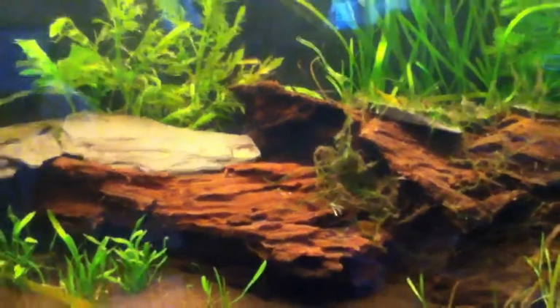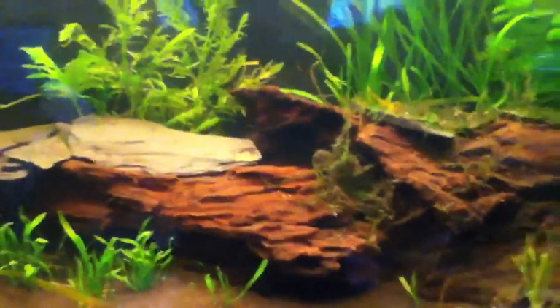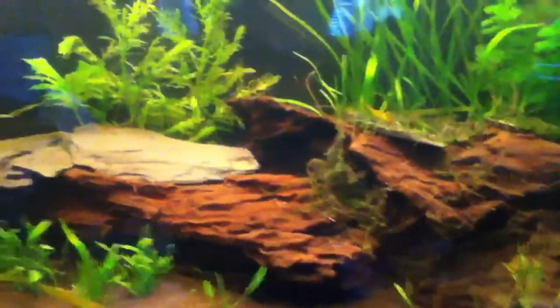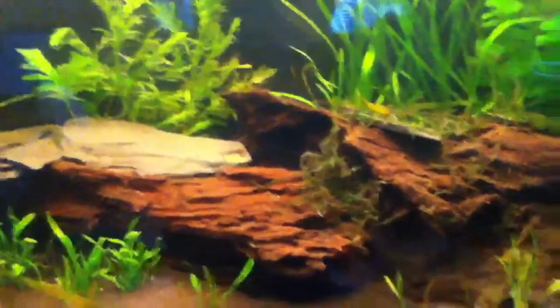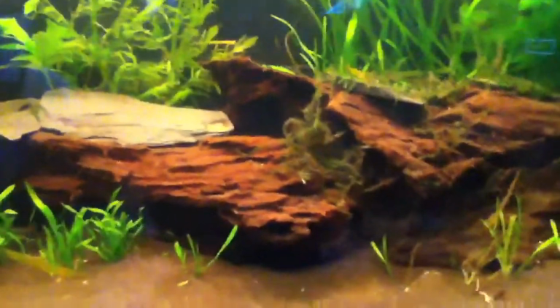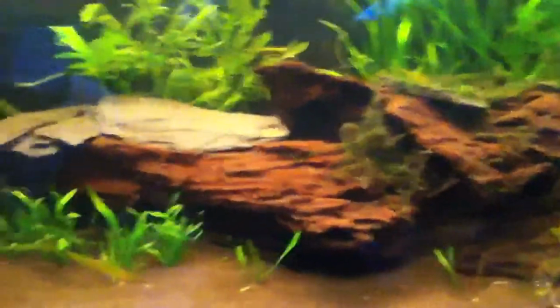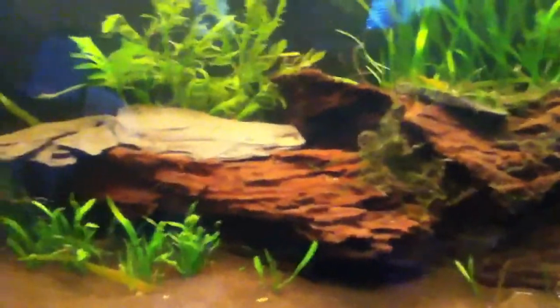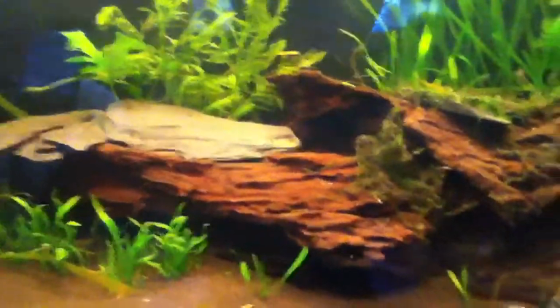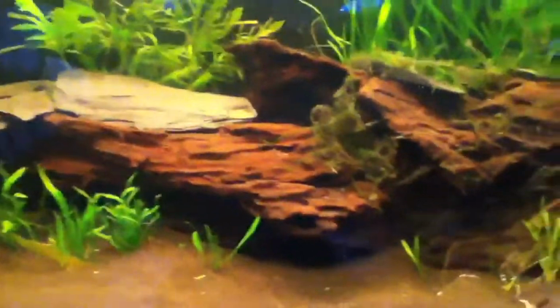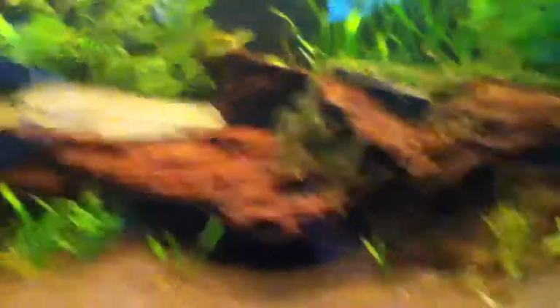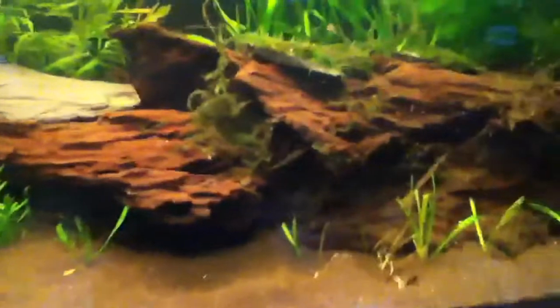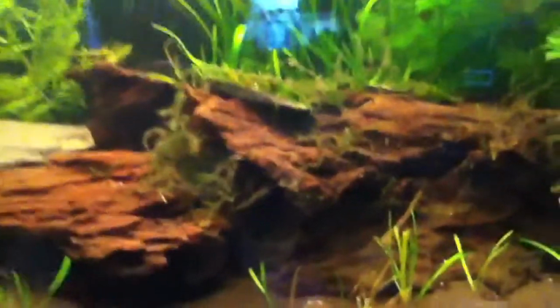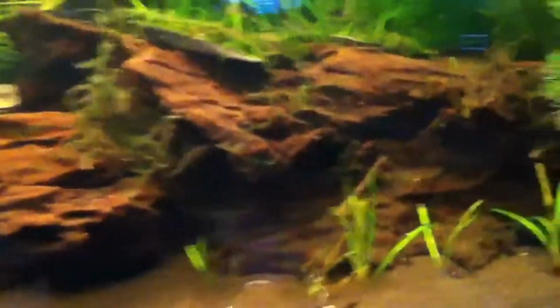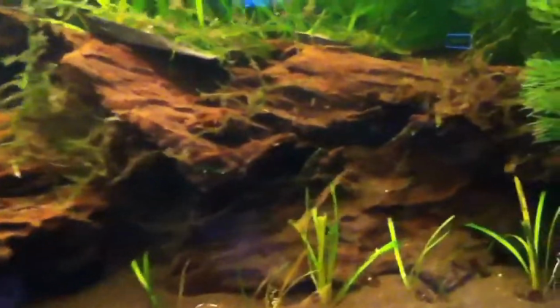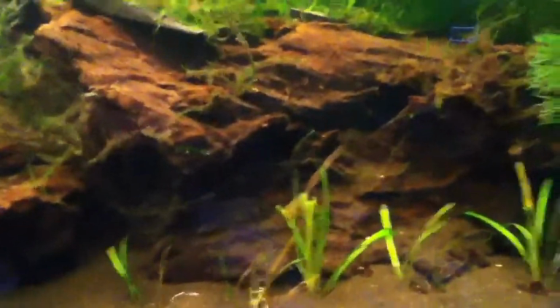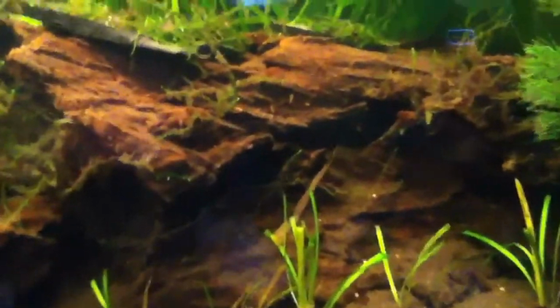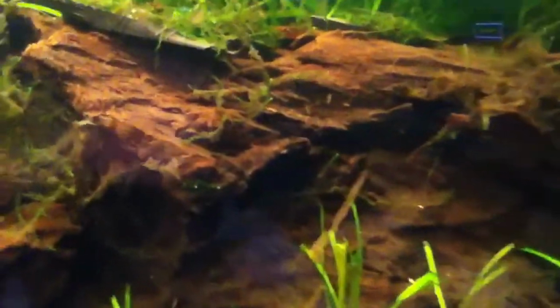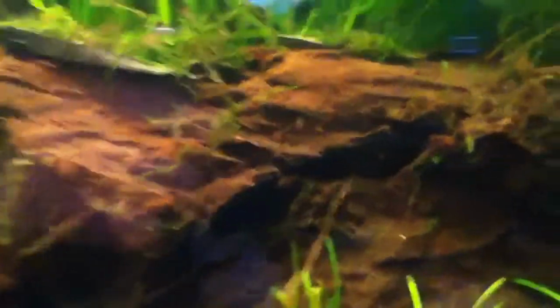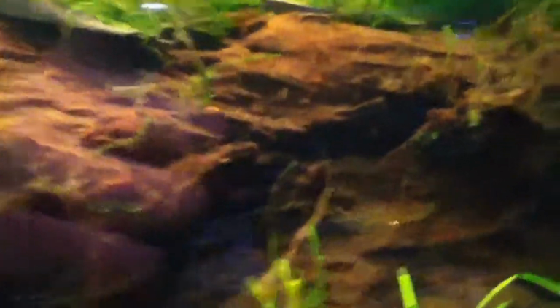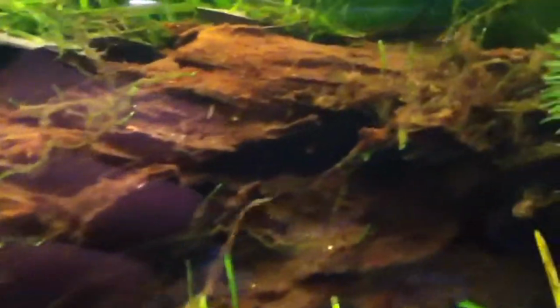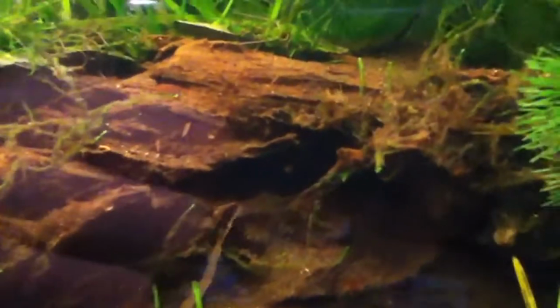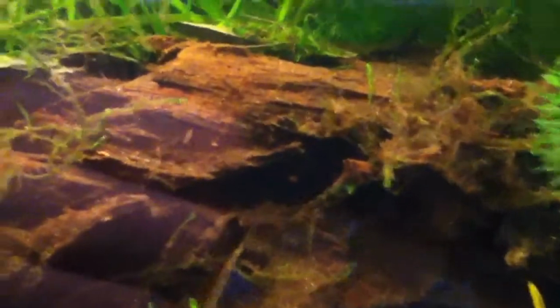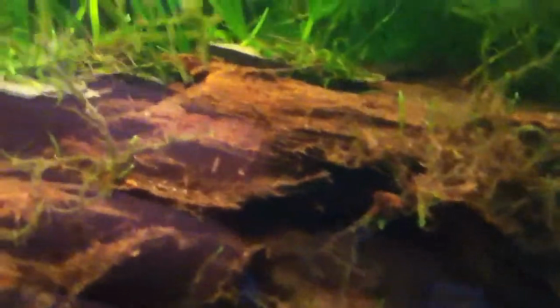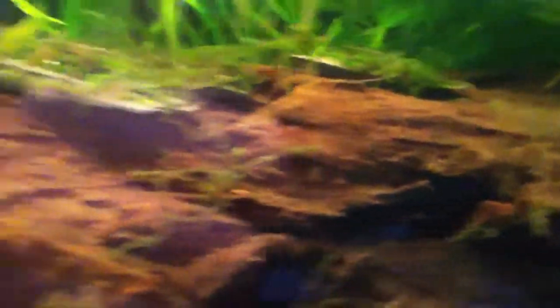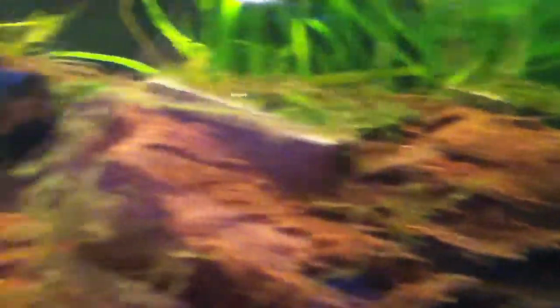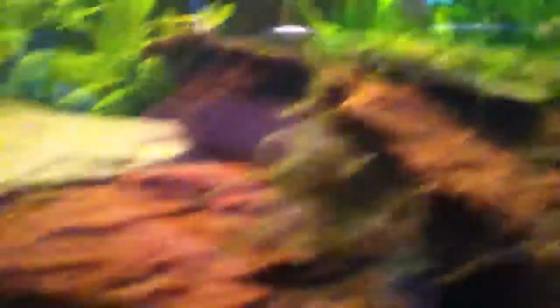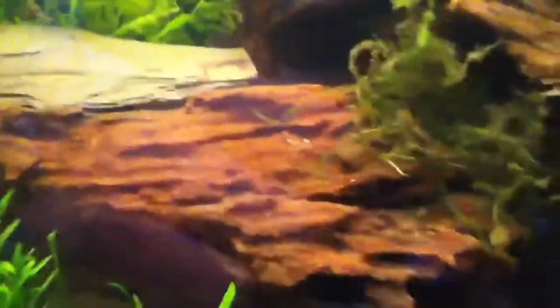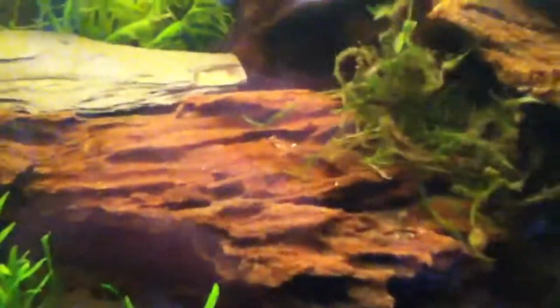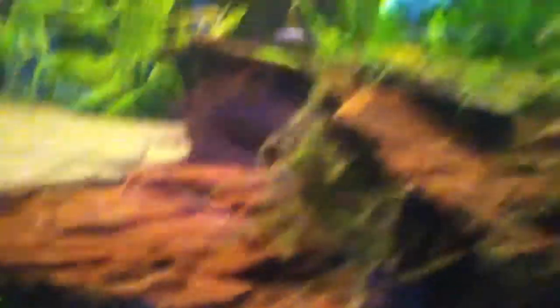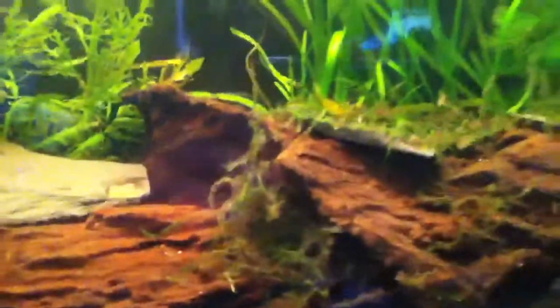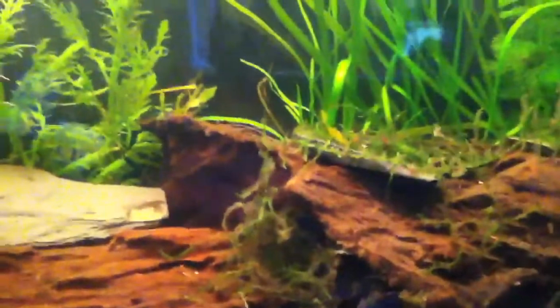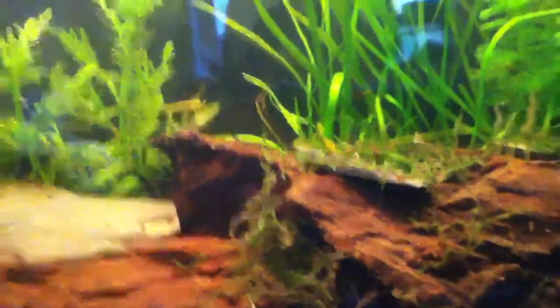Hey, it's Drew Broll here and this is a video on the benefits of bogwood. One of the benefits is you can attach plants to it, like java moss, like I've done, and it roots into it.